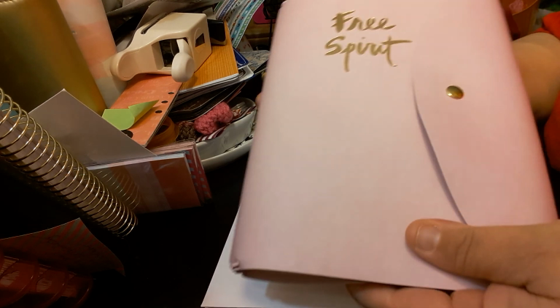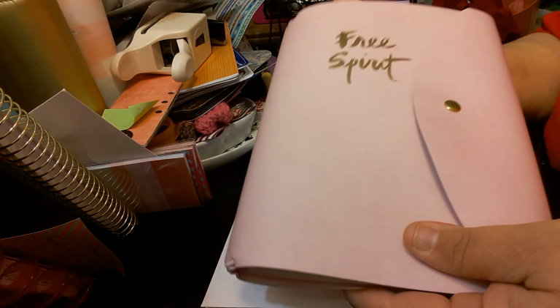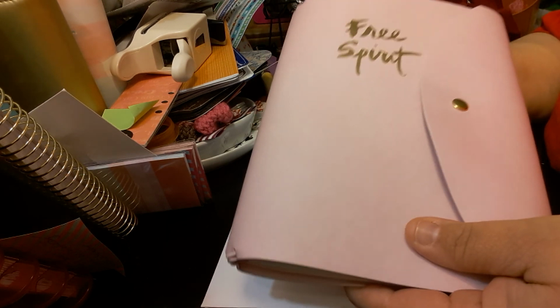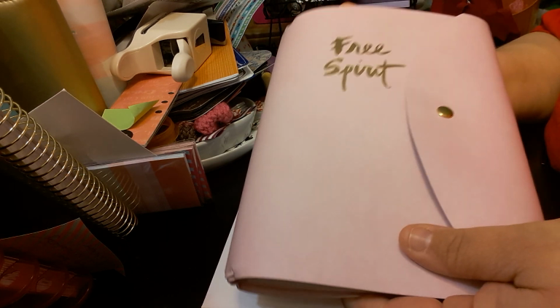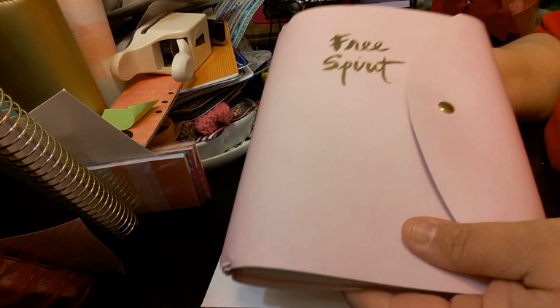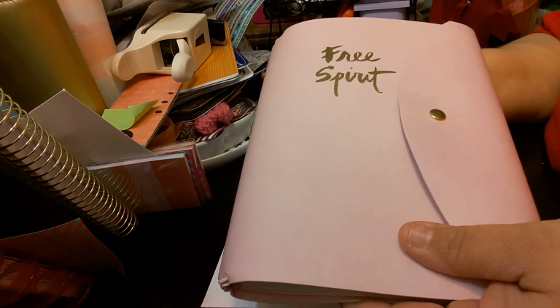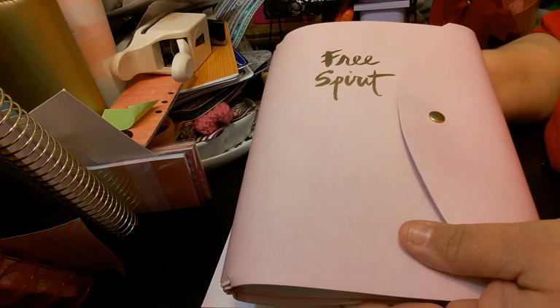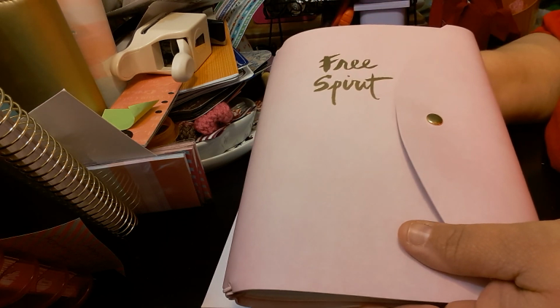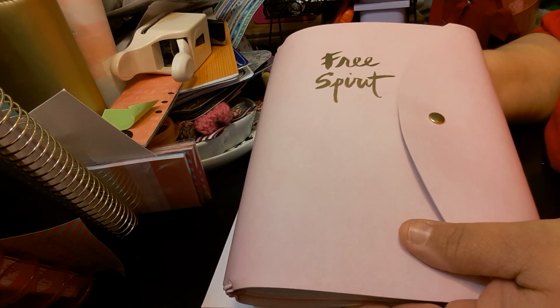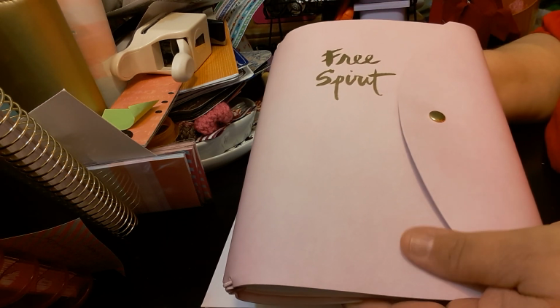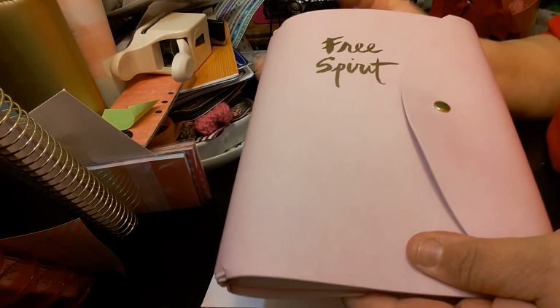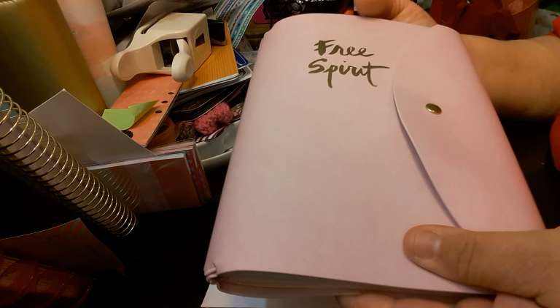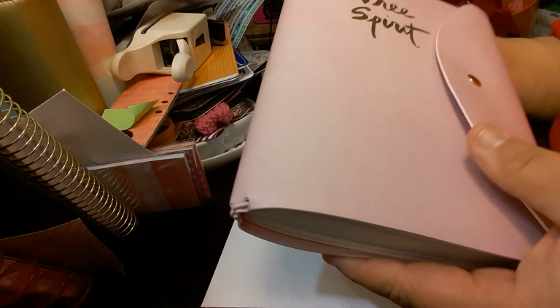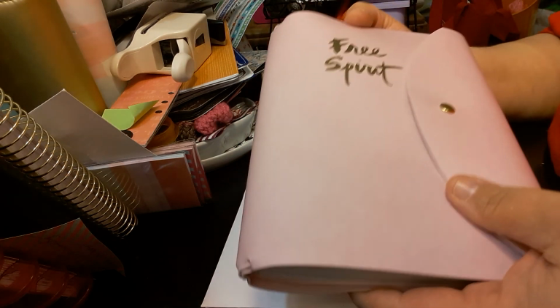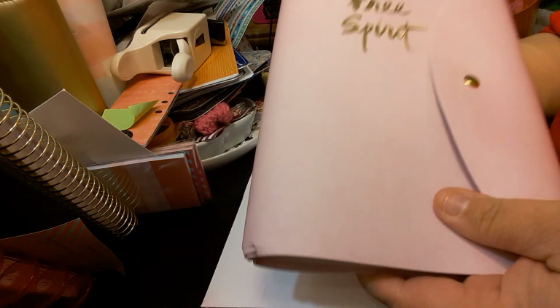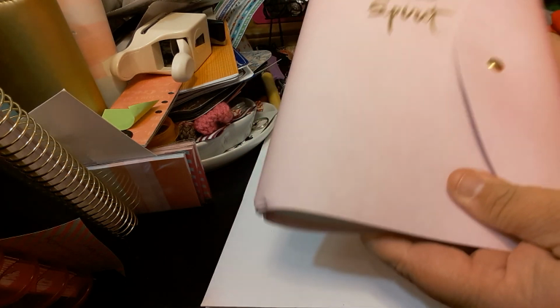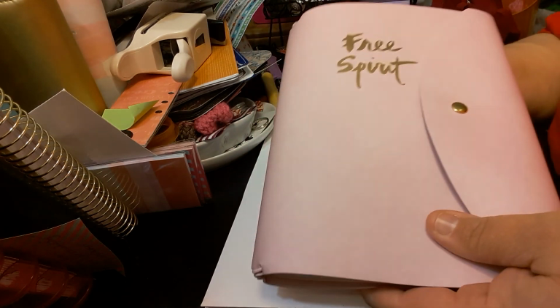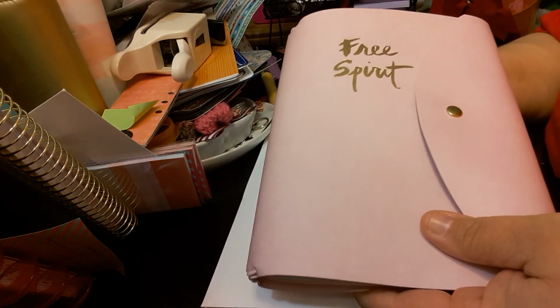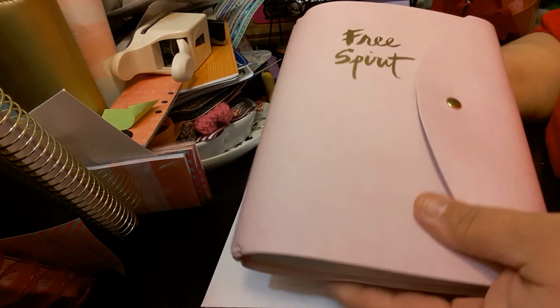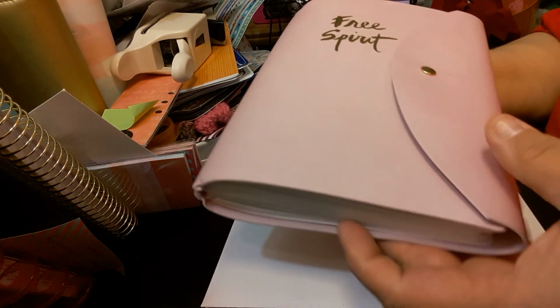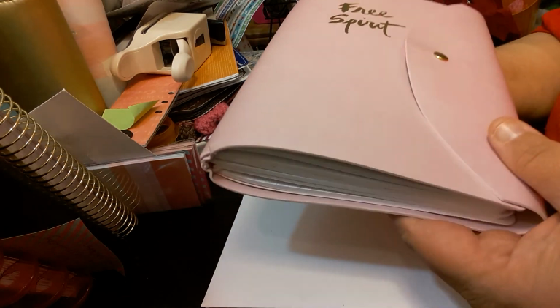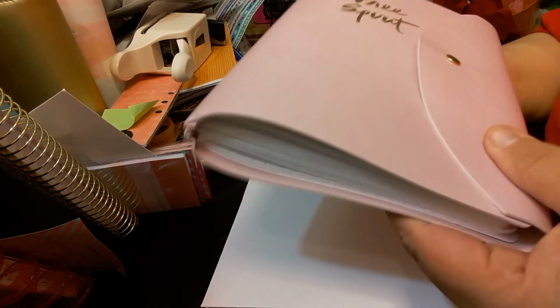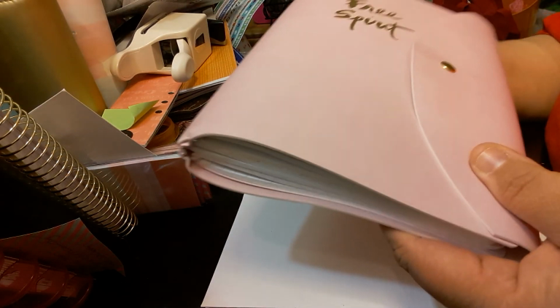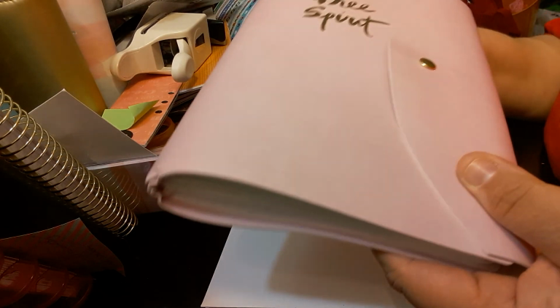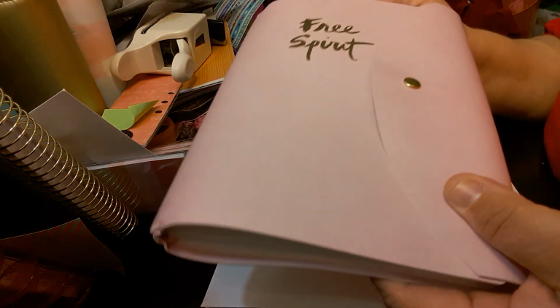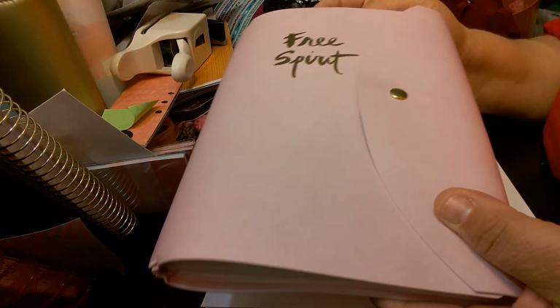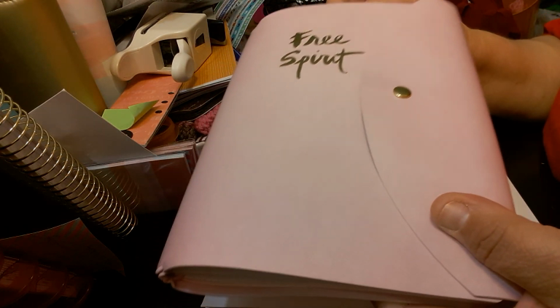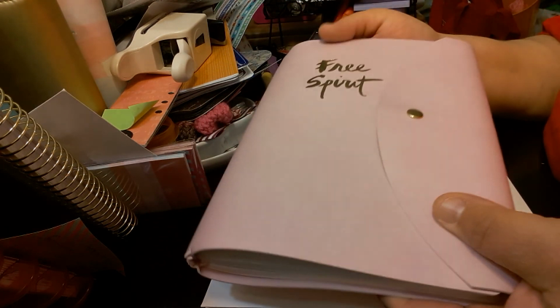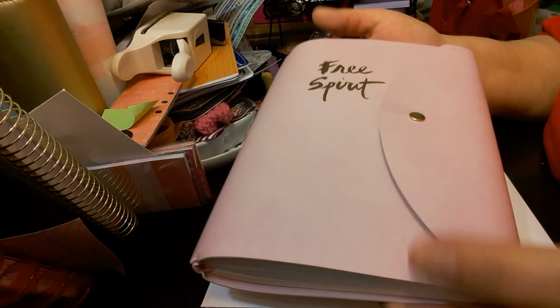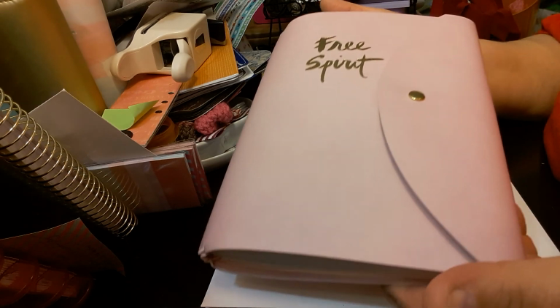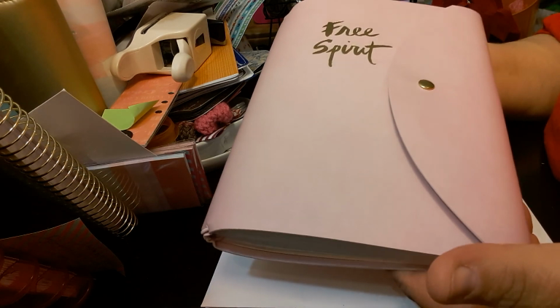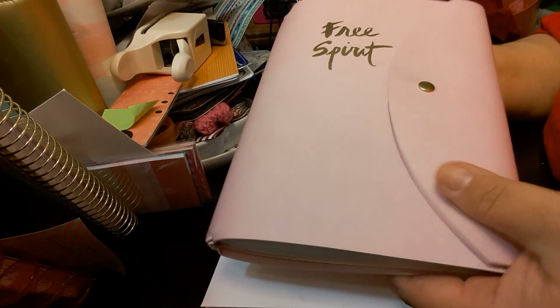I do like the original smaller one they came out with, but I like this one because I do write big, so I would like more space.